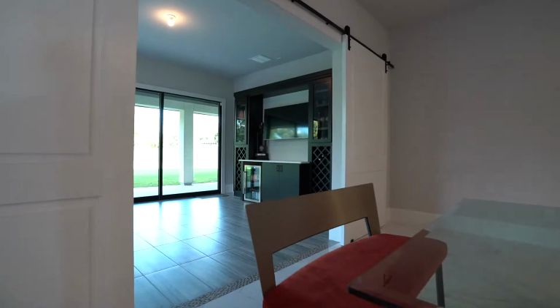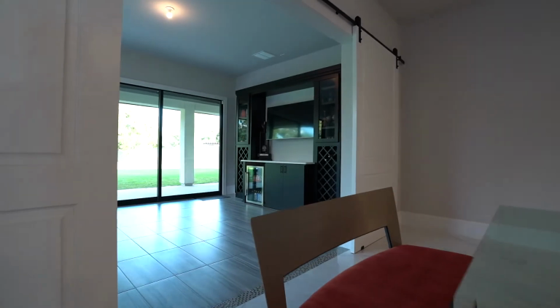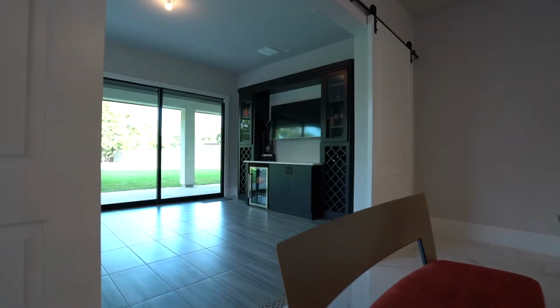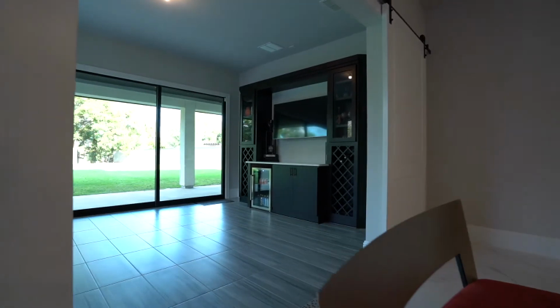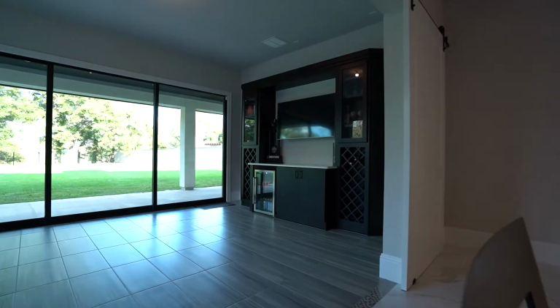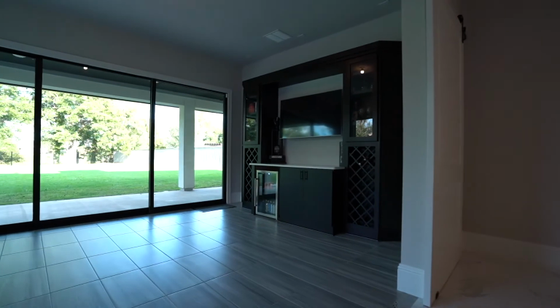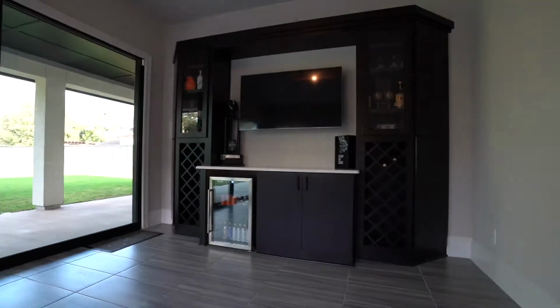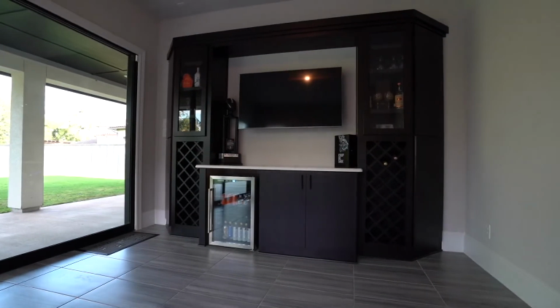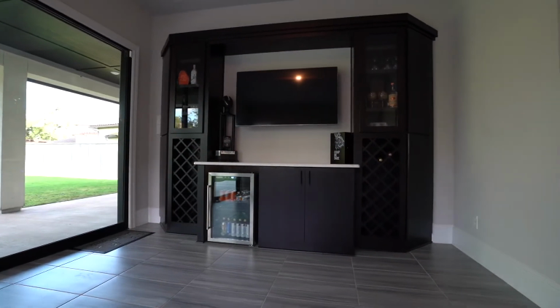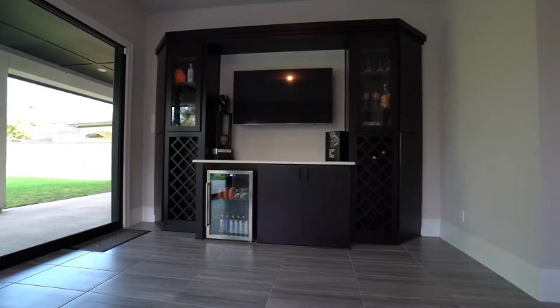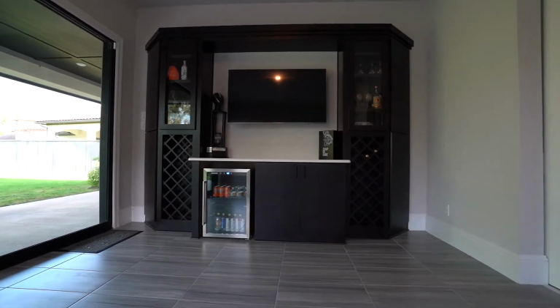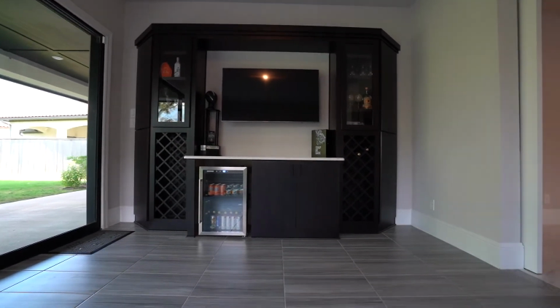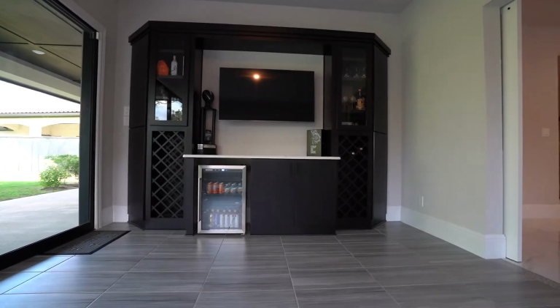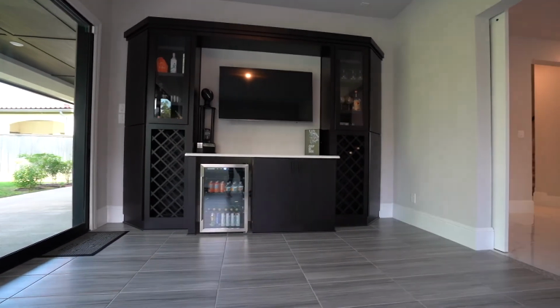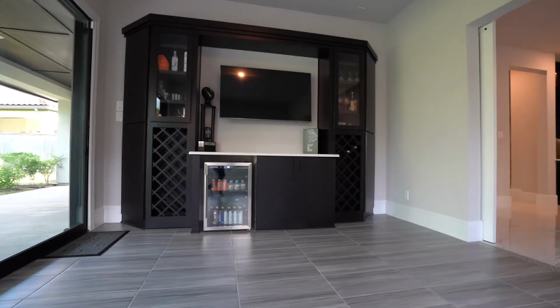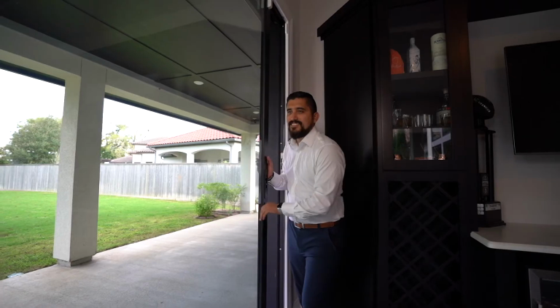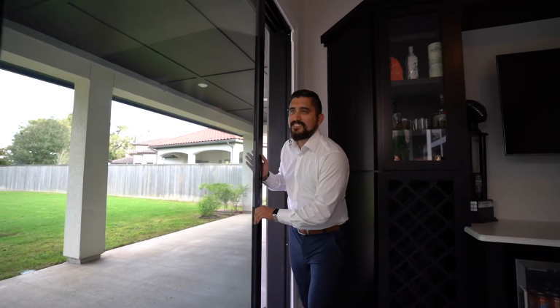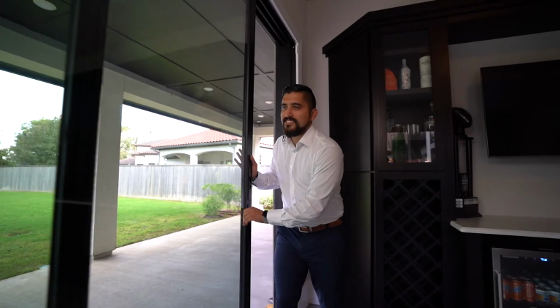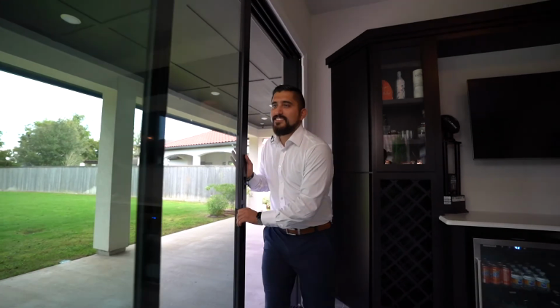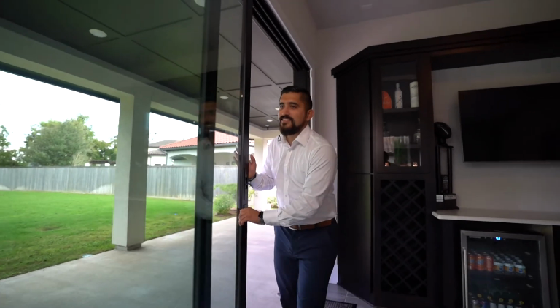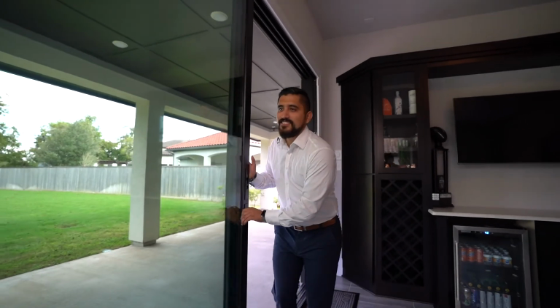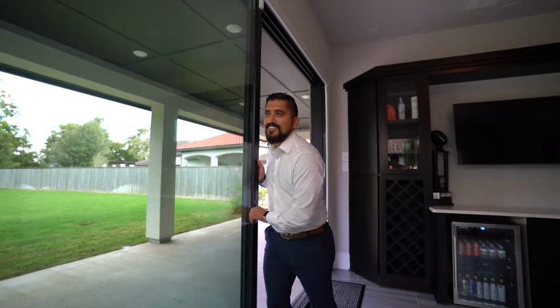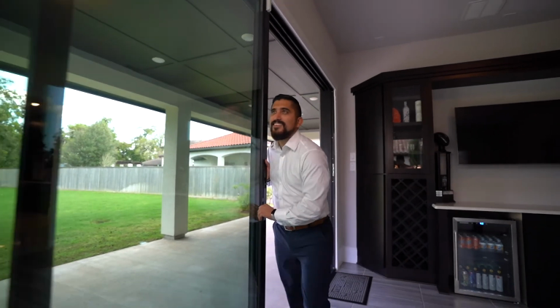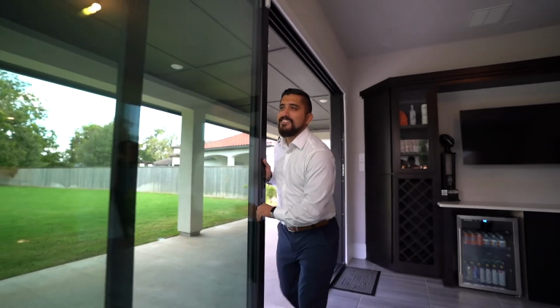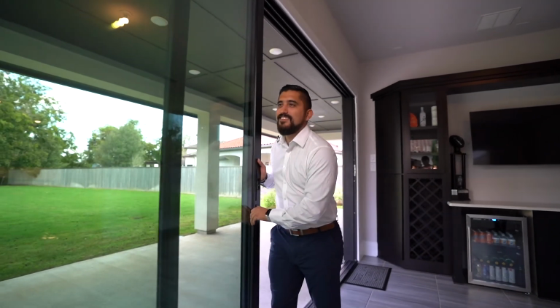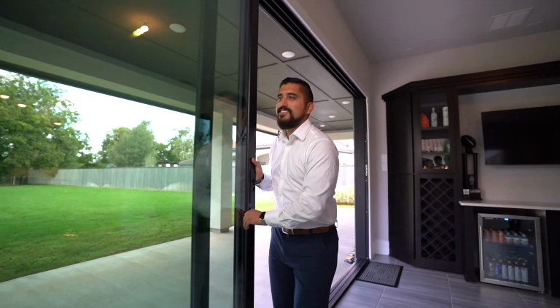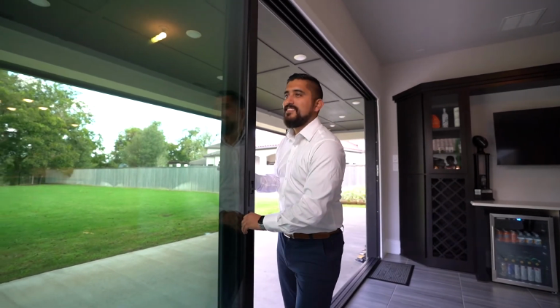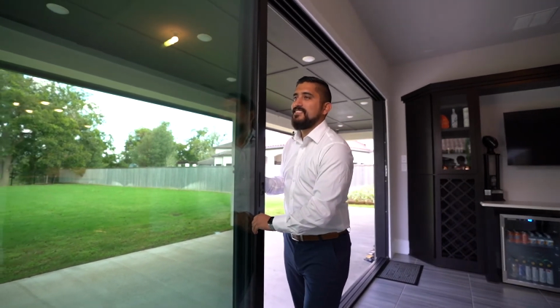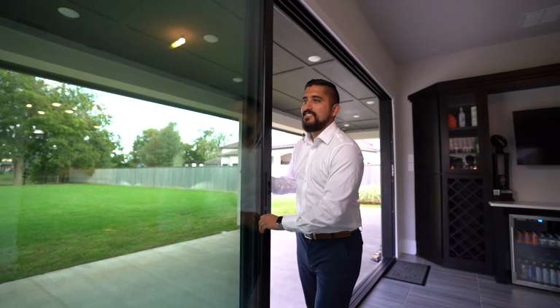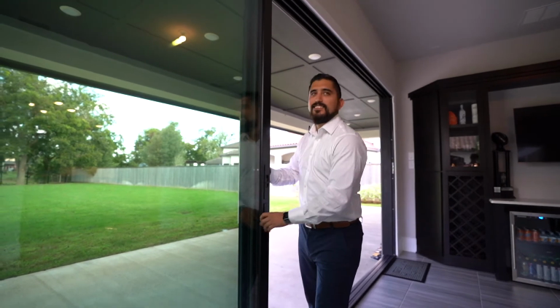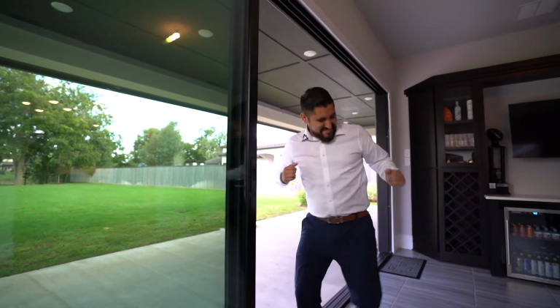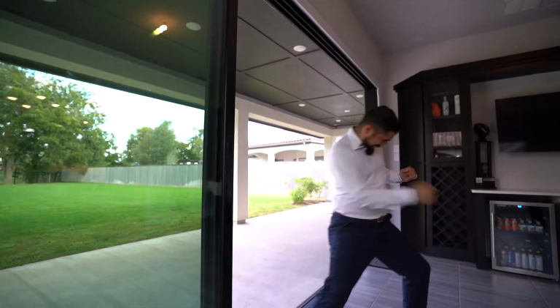Enjoy indoor-outdoor living with family and friends in this beautiful sunroom with built-in bar and full-size sliding doors. These sliding doors open up to your own back patio with a huge backyard where you can build a pool, a playground, or anything you can imagine.